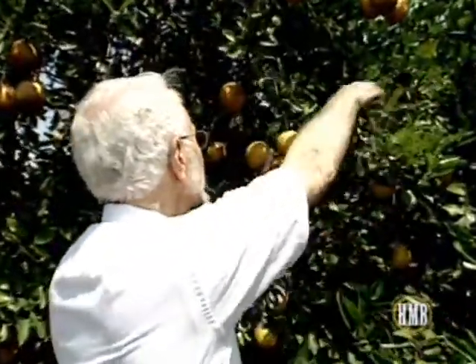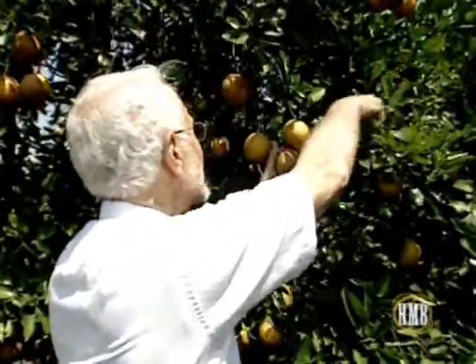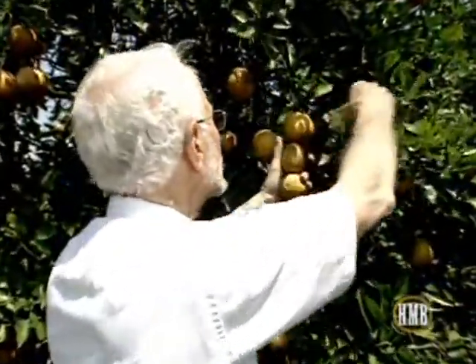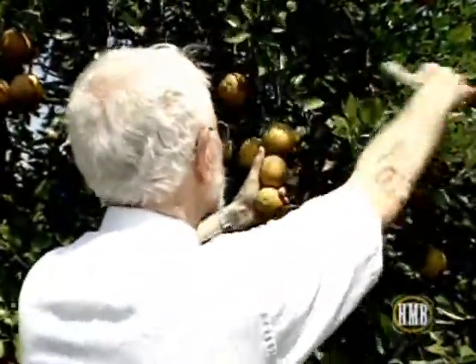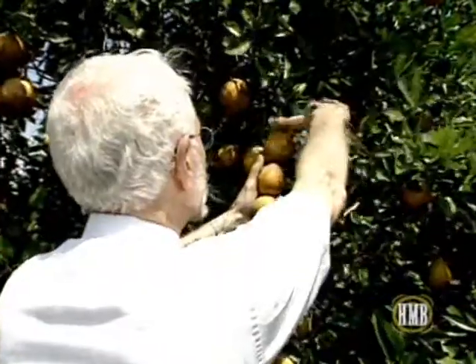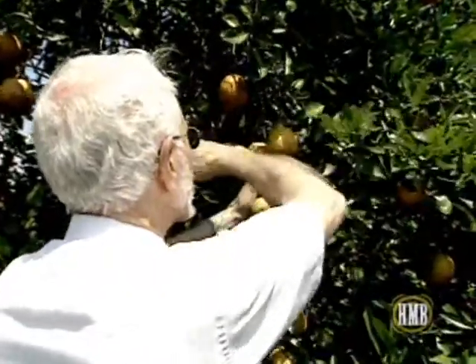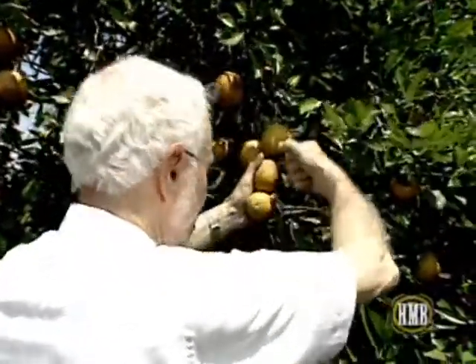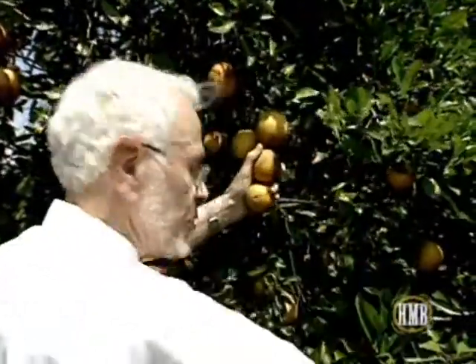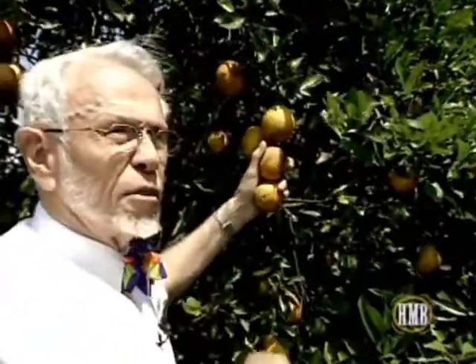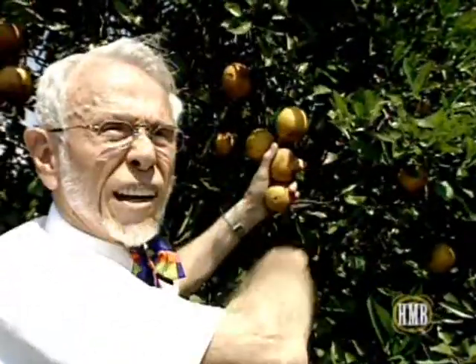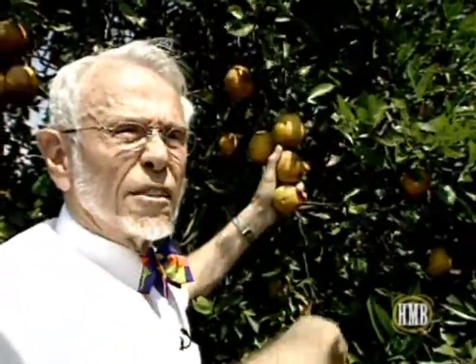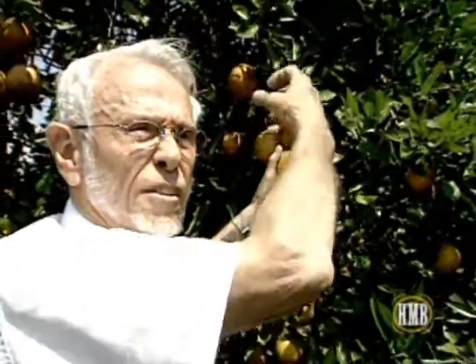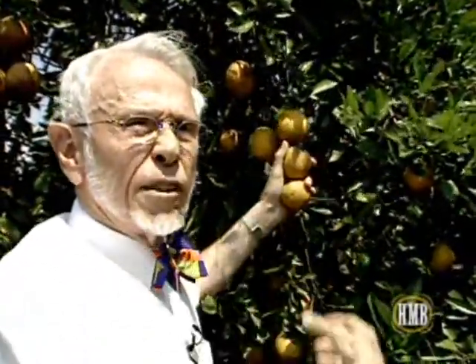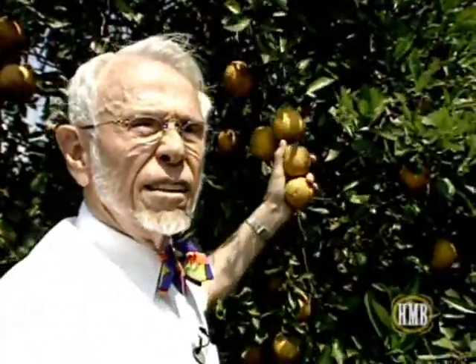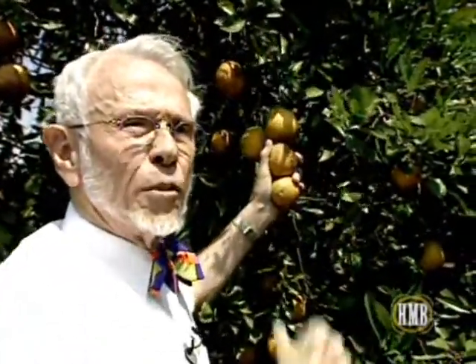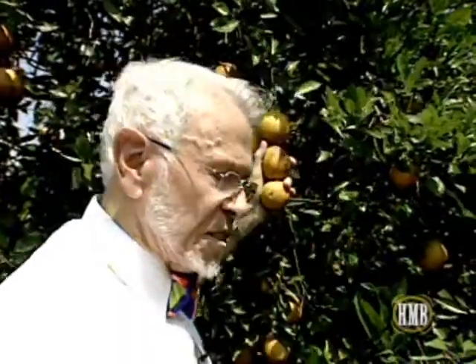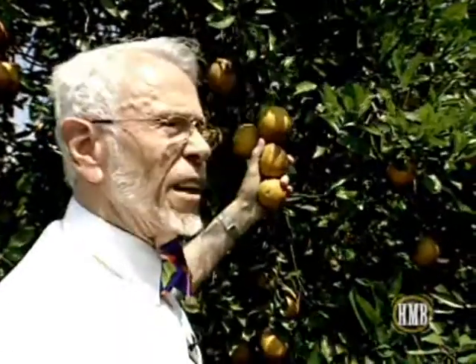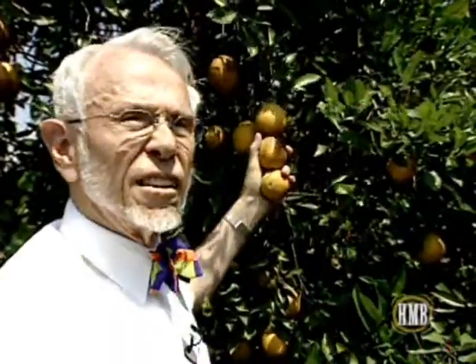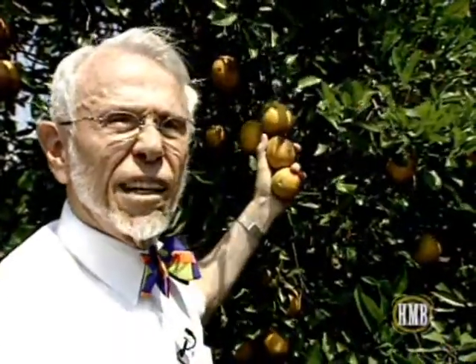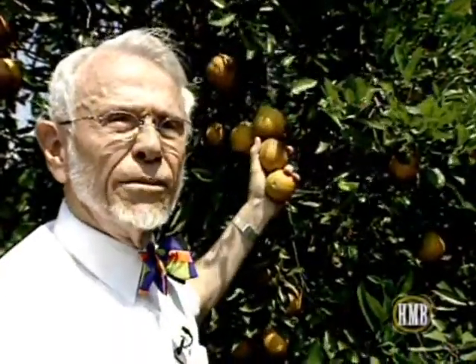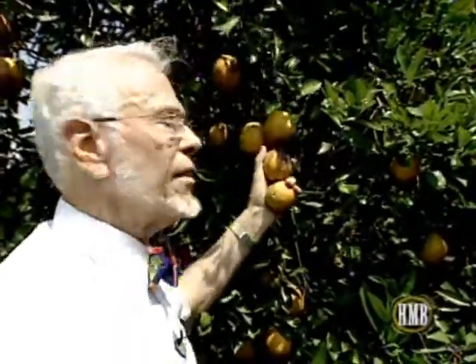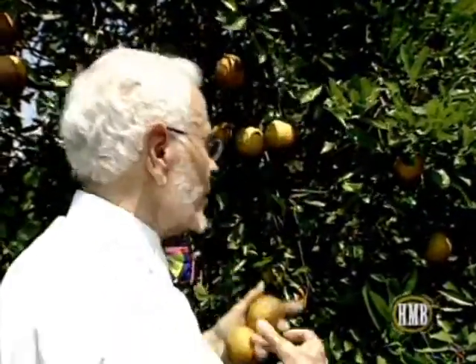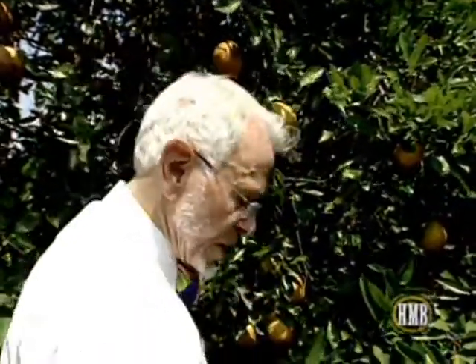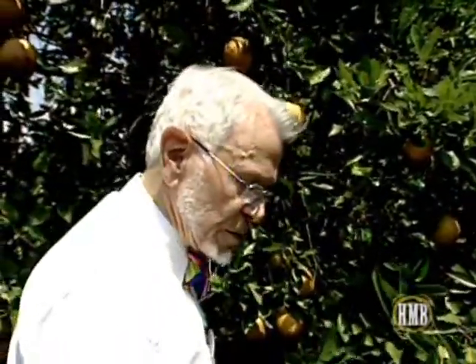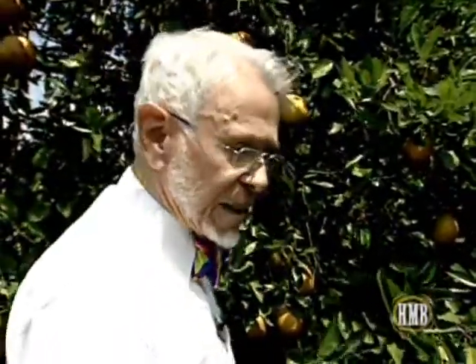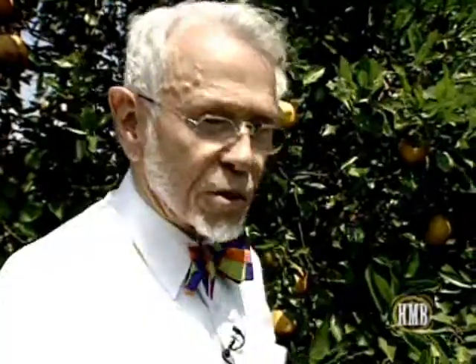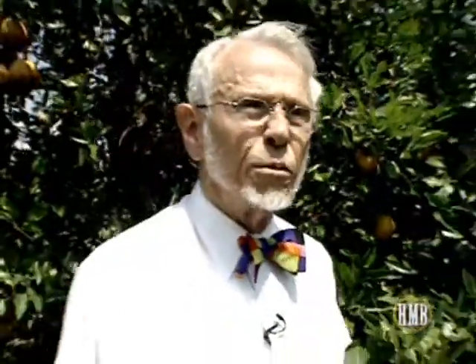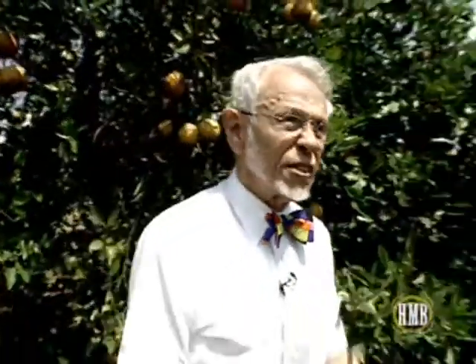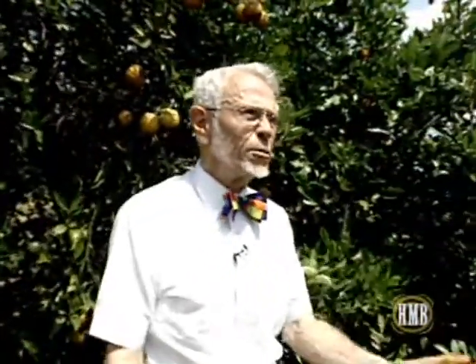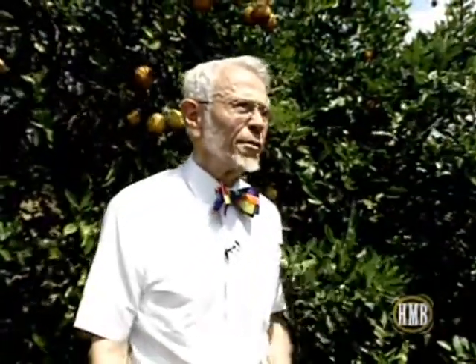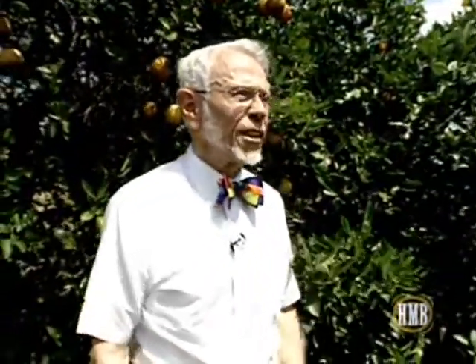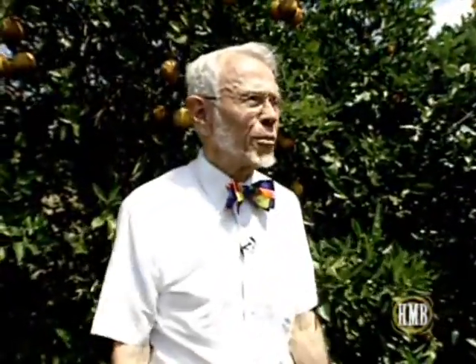A good picker fans the fruit at the top of the ladder. He hits it with his clipper, cuts it, and throws it into his bag. He lets gravity come down, steps down a rung at a time. By the time he's got a full sack, he goes over to the box — the old field box — and dumps it.